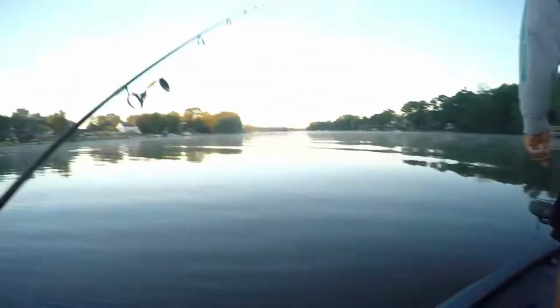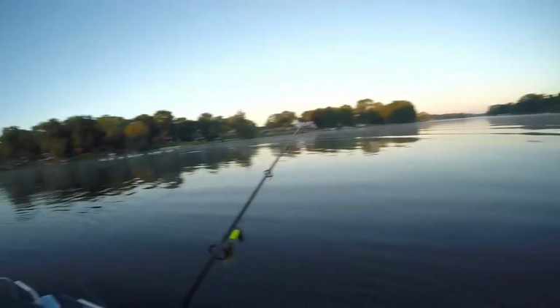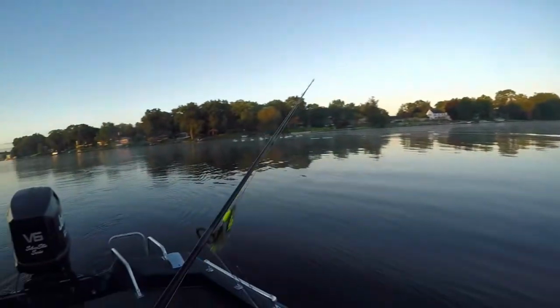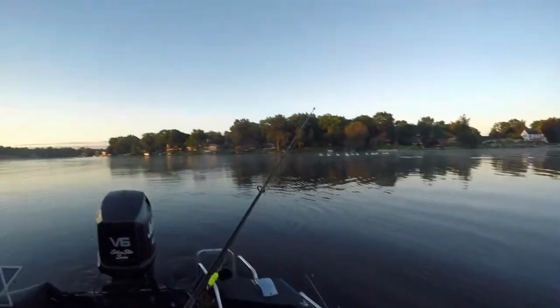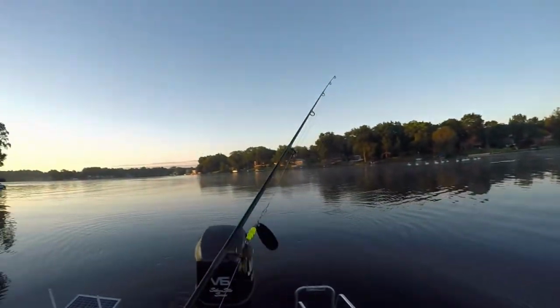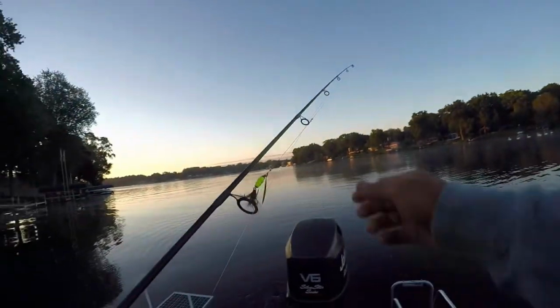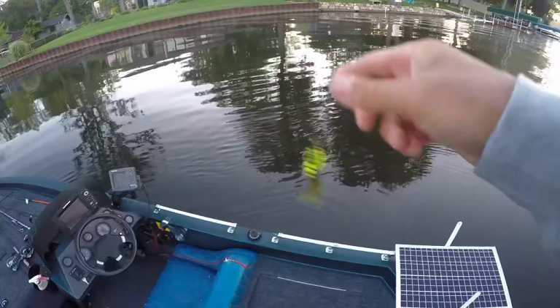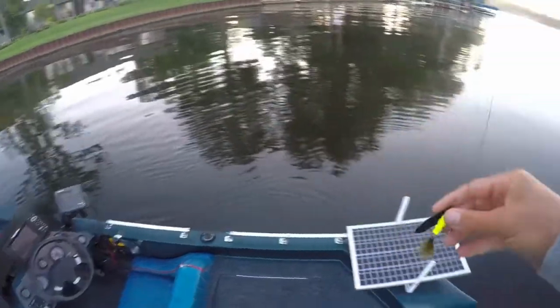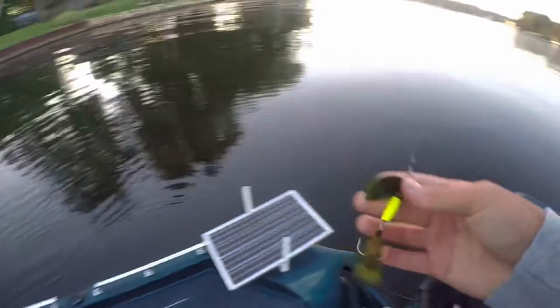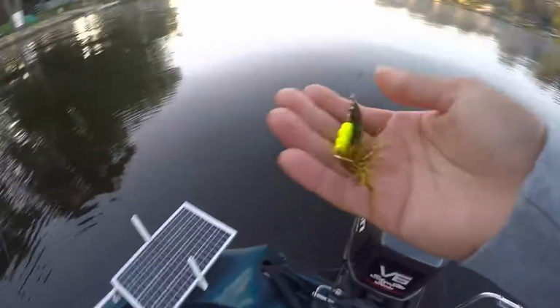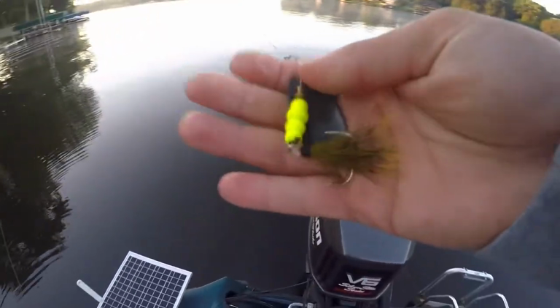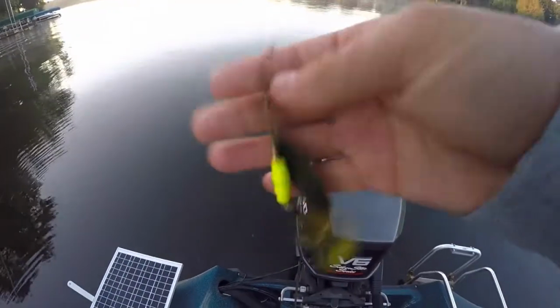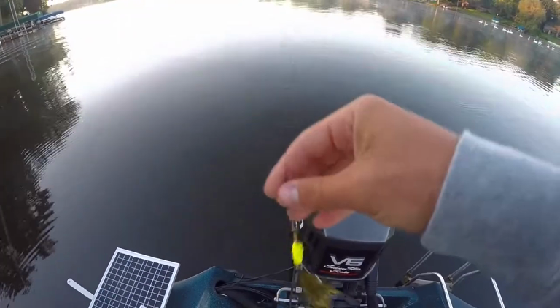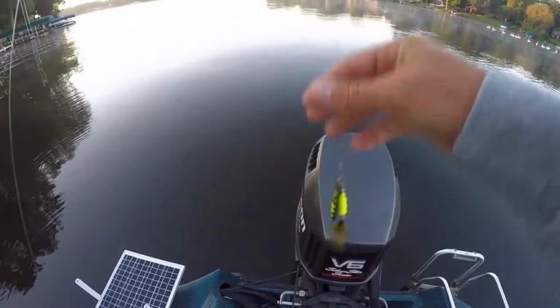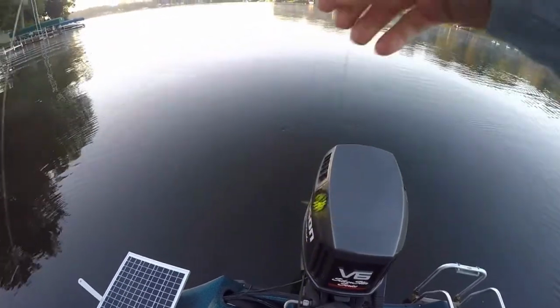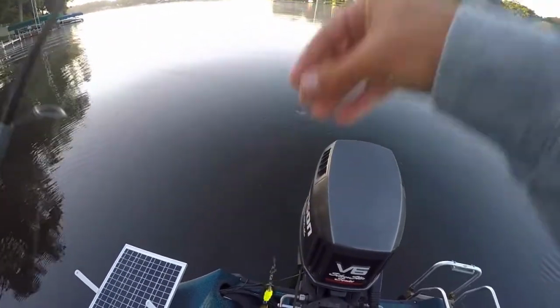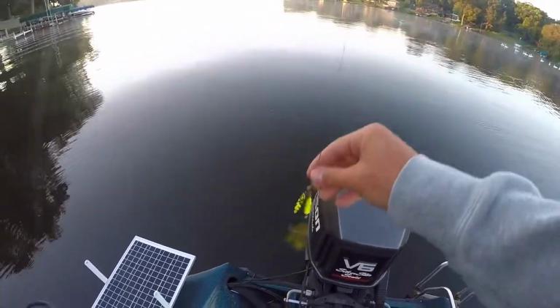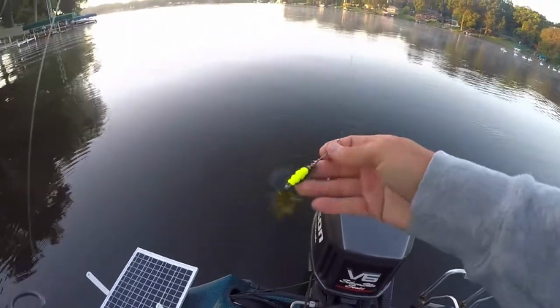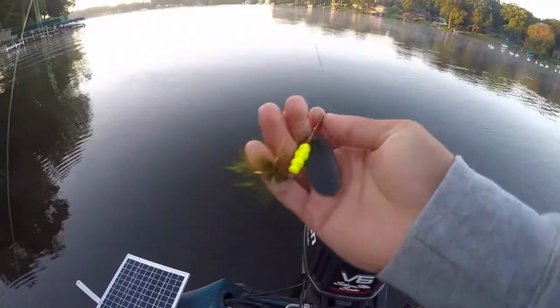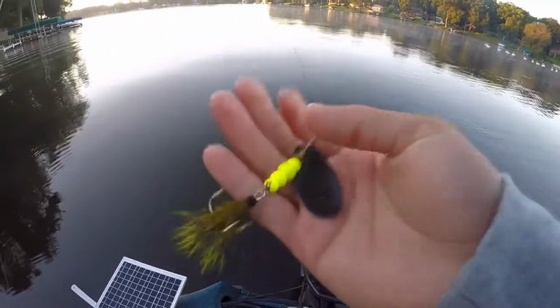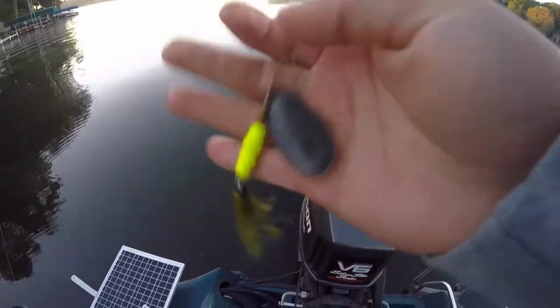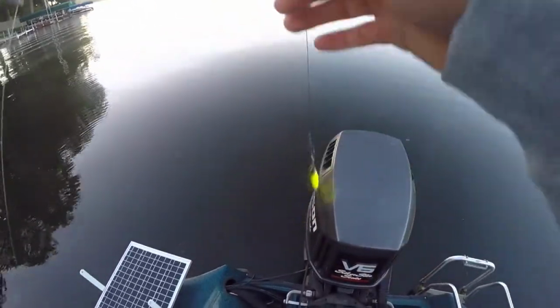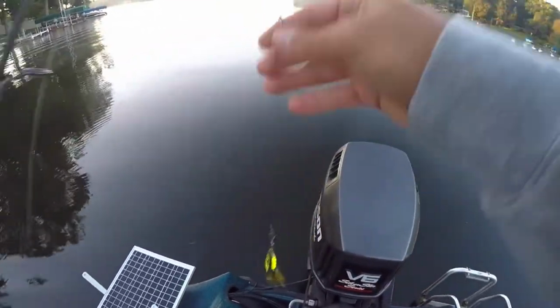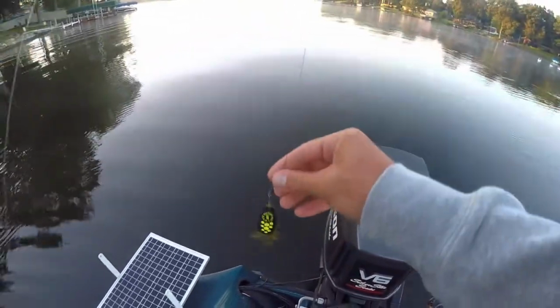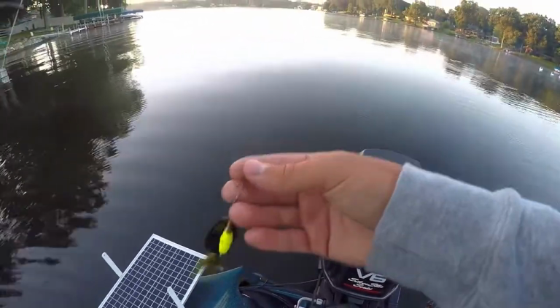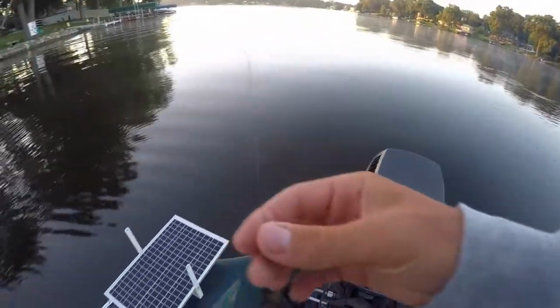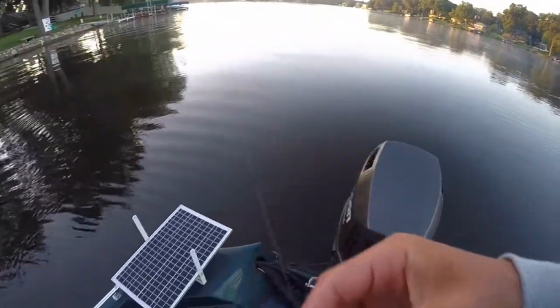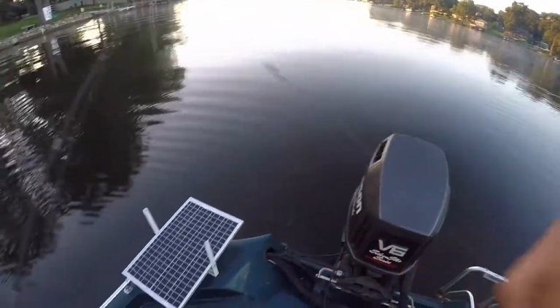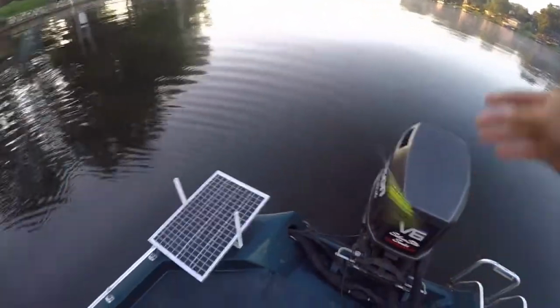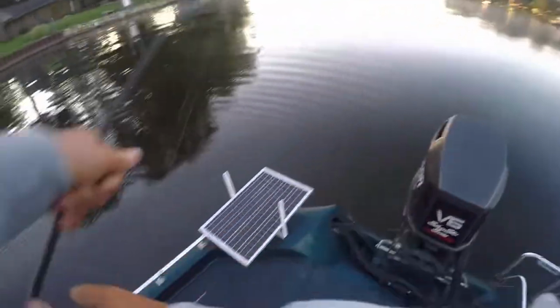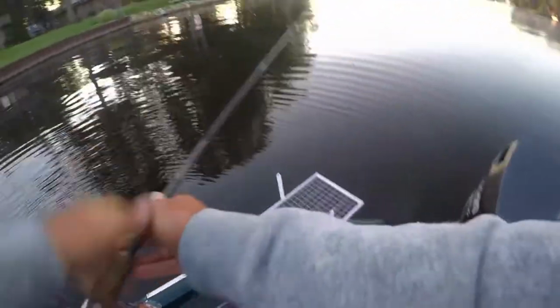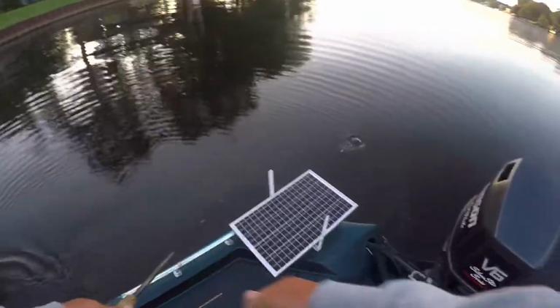Let's try to catch some big northerns. I'm going to start out with this big Mepps spinner in chartreuse, with a little leader here. See if we can catch any big northerns.